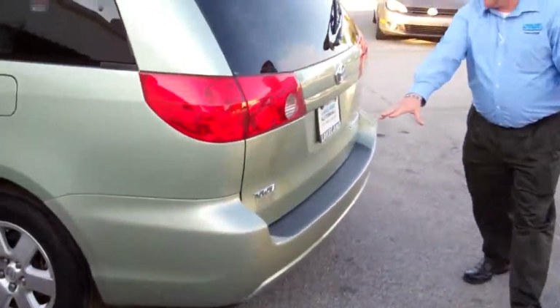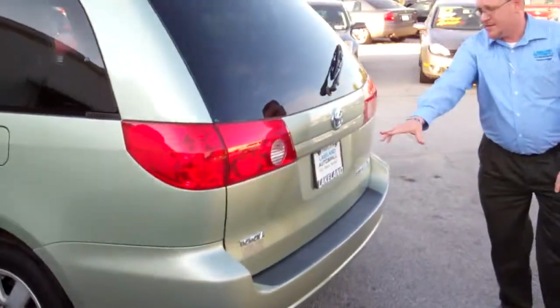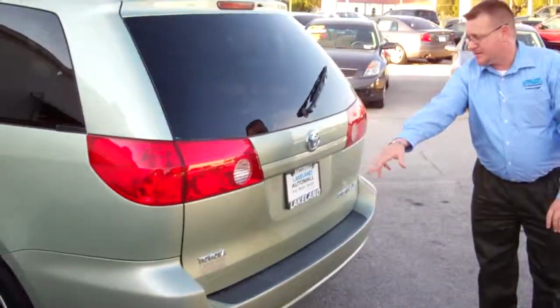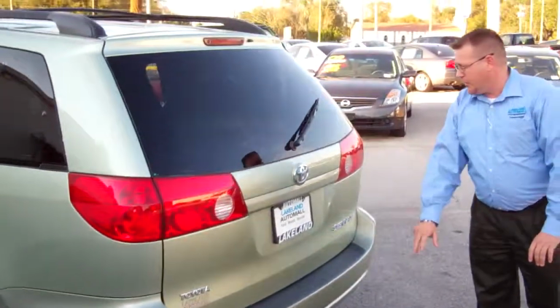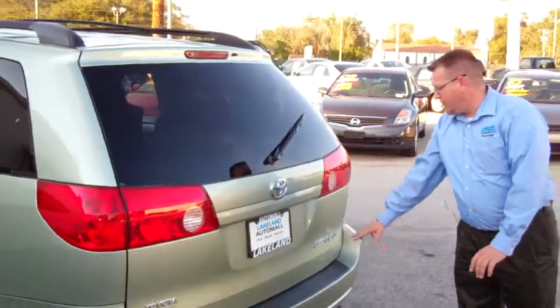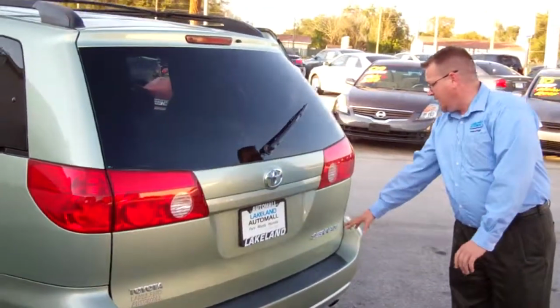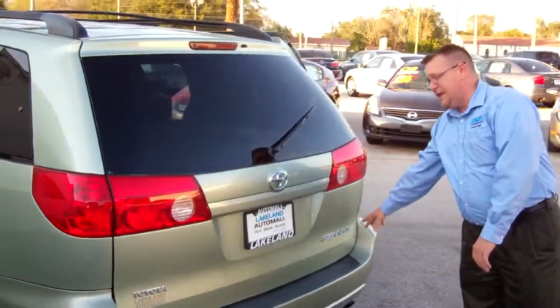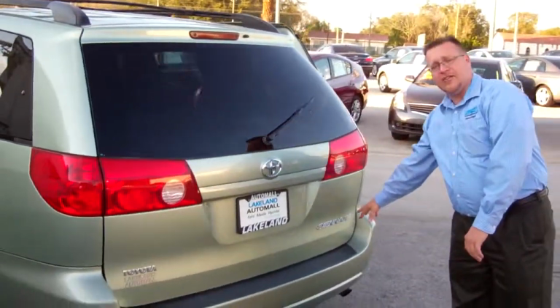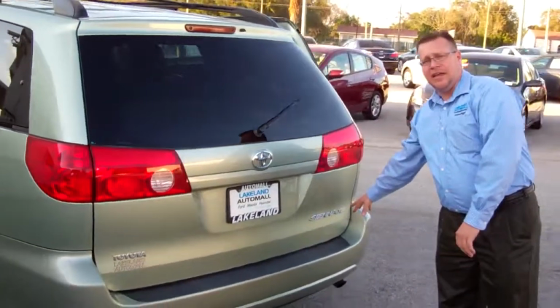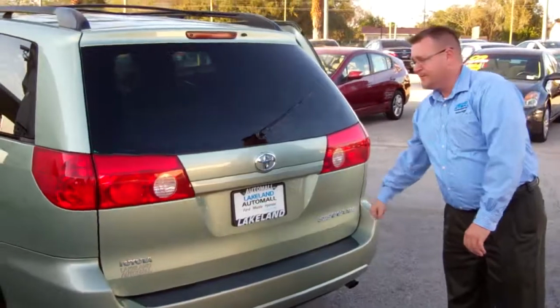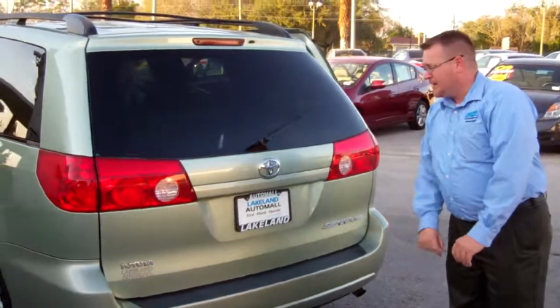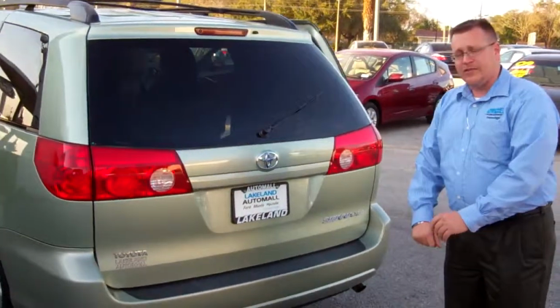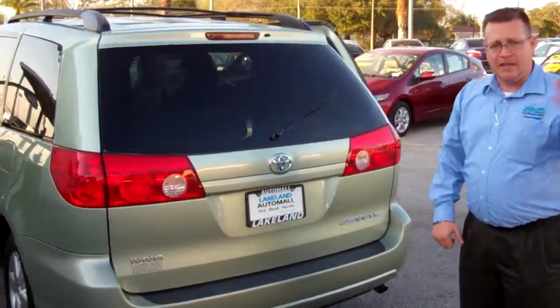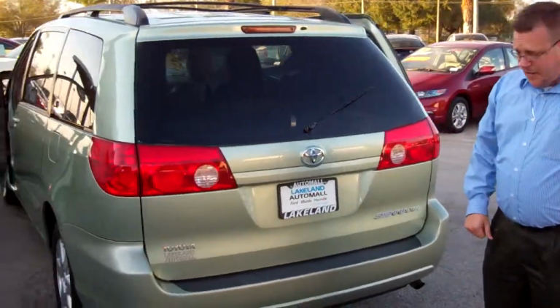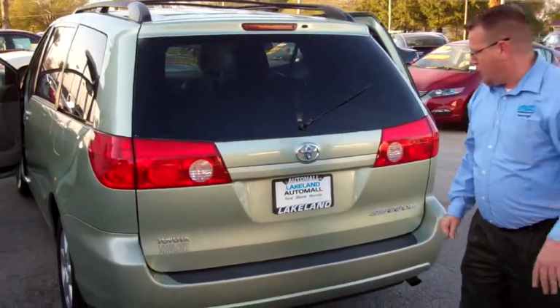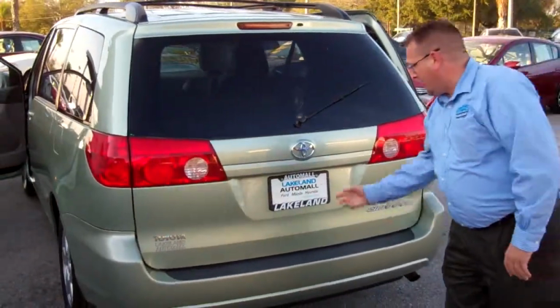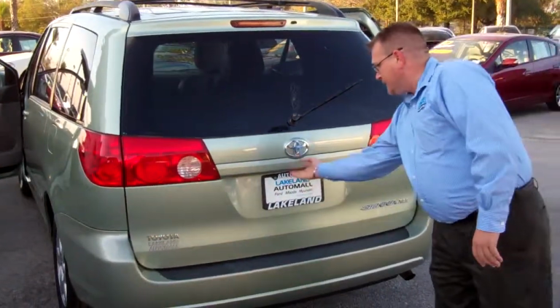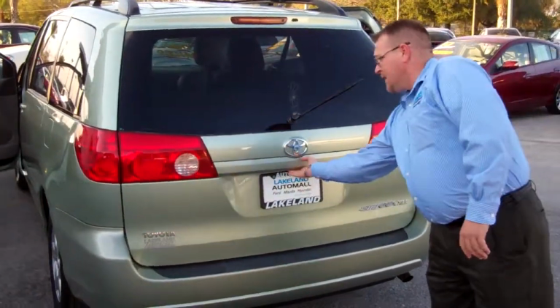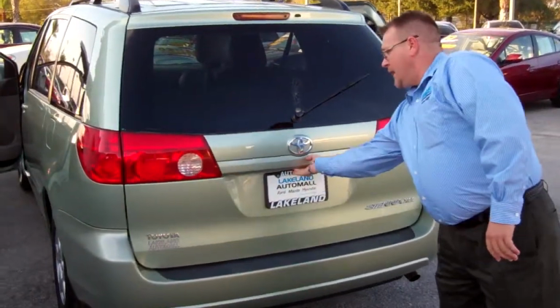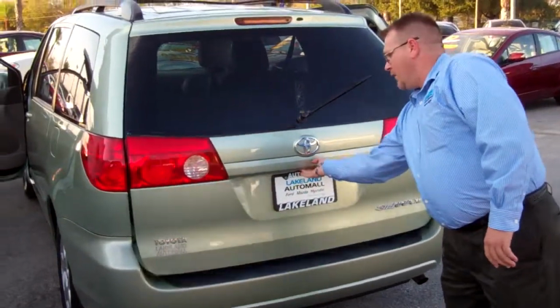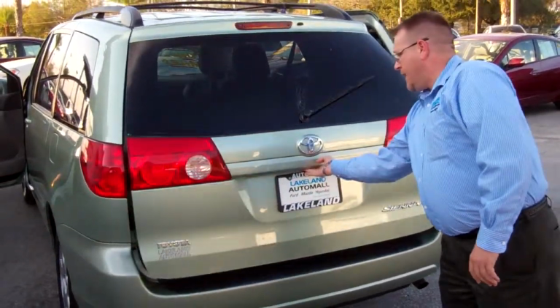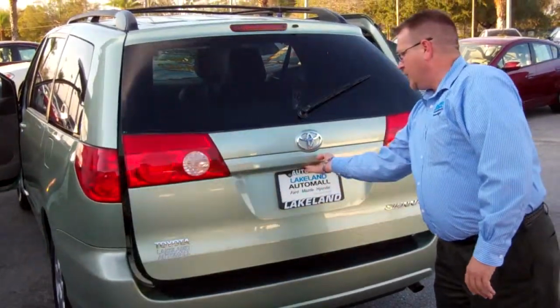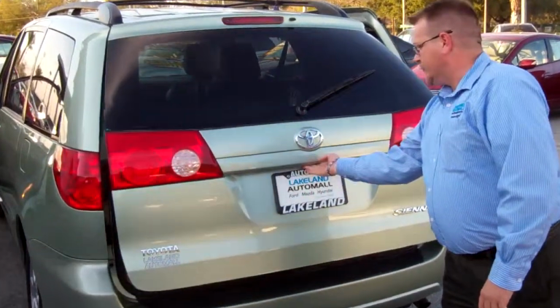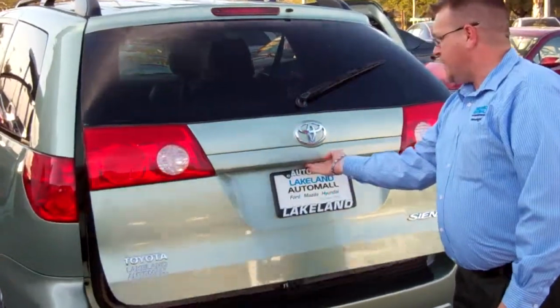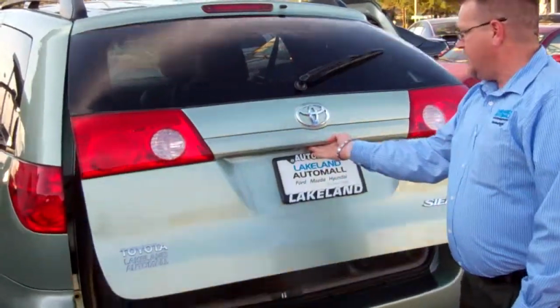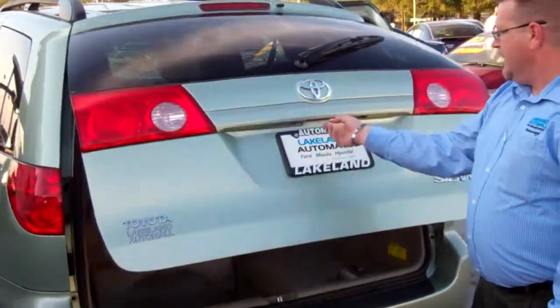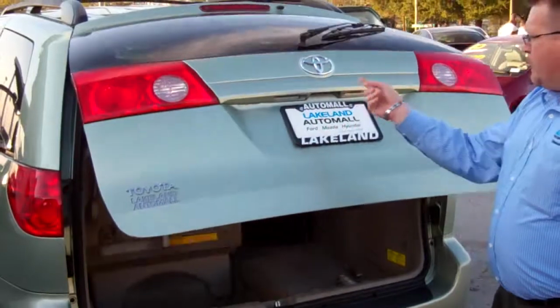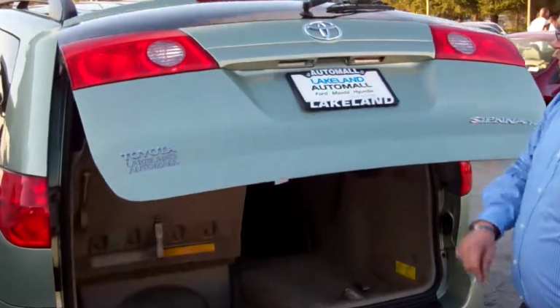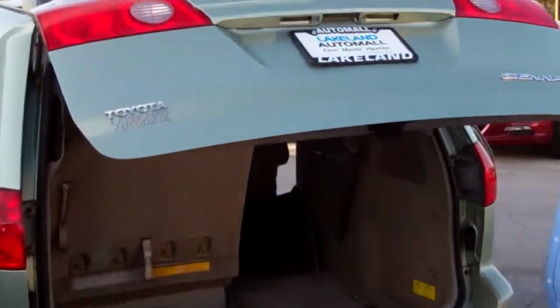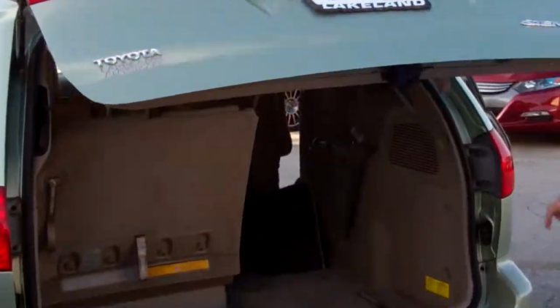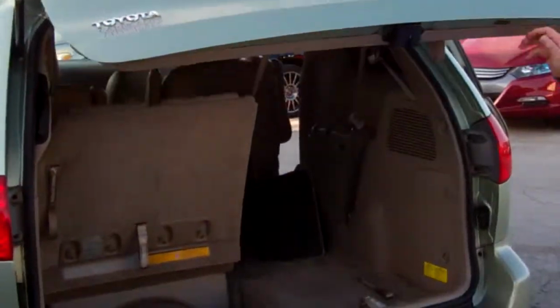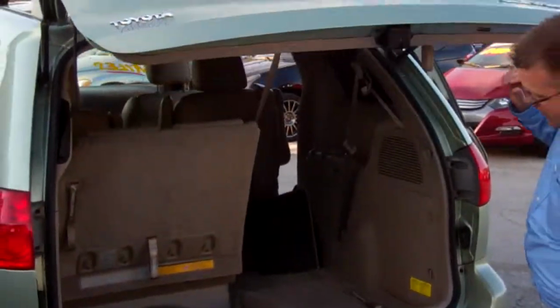Like I said, it's a Toyota Sienna XLE. This is the upper line one. And what we have back here is a little touch pad that brings your rear hatch up.